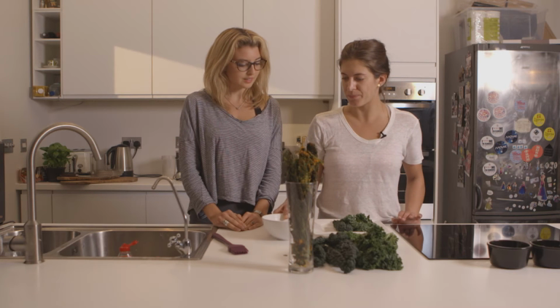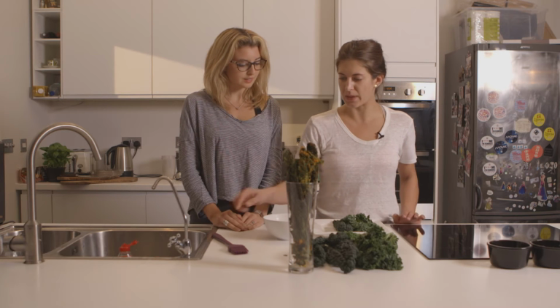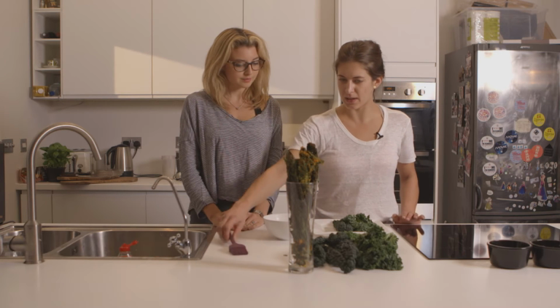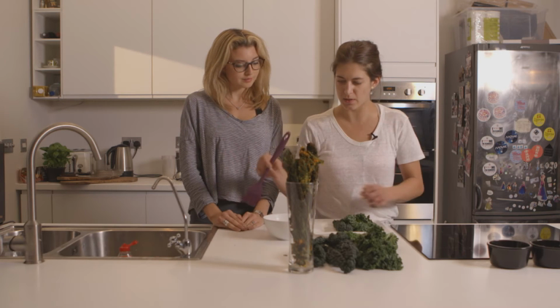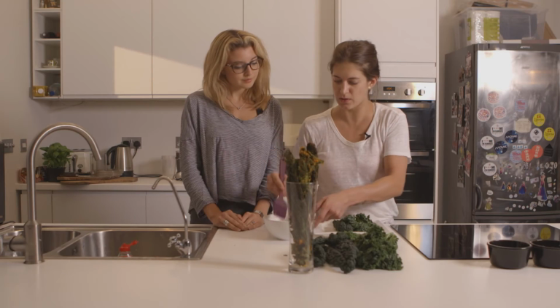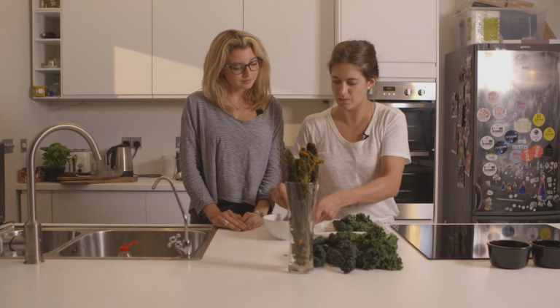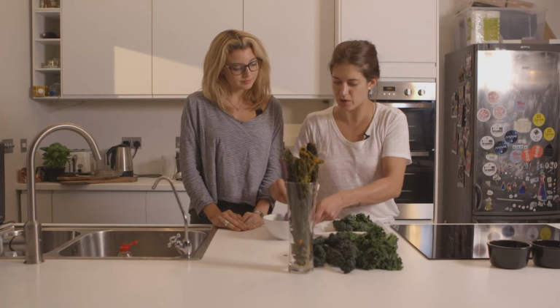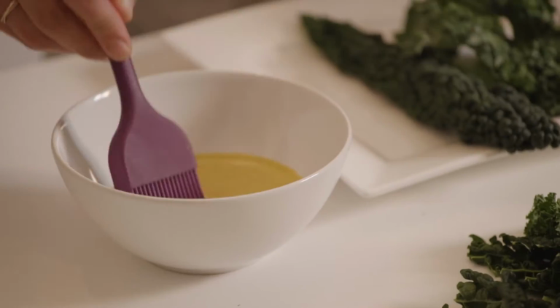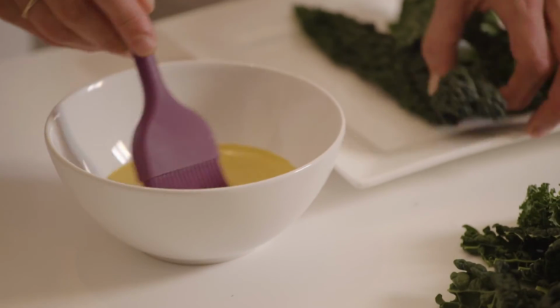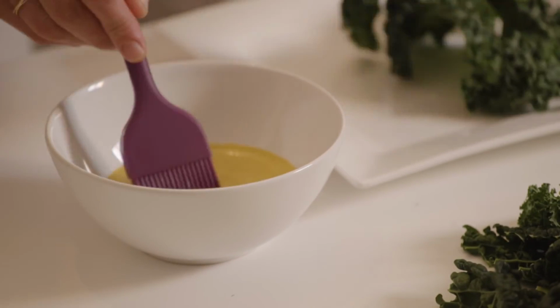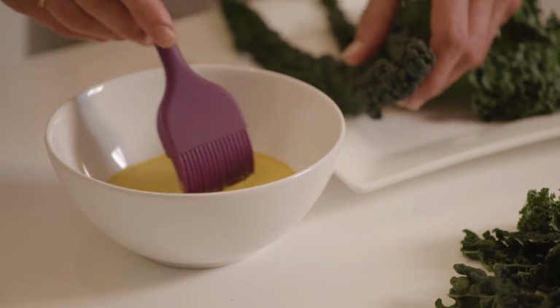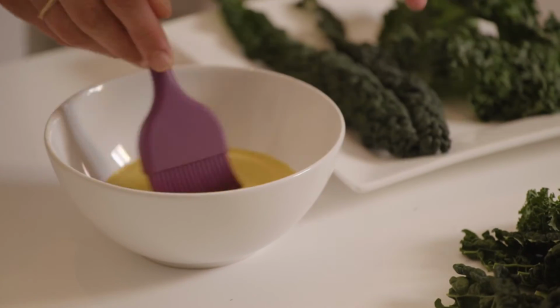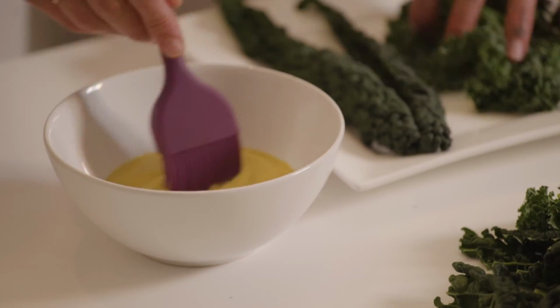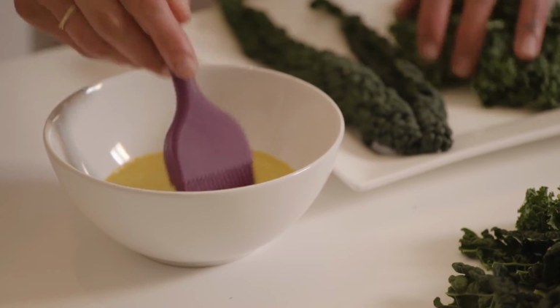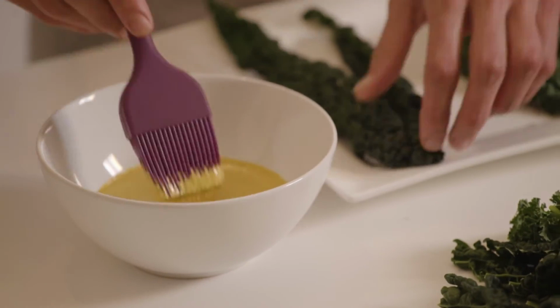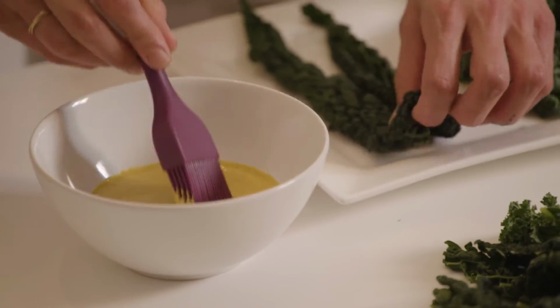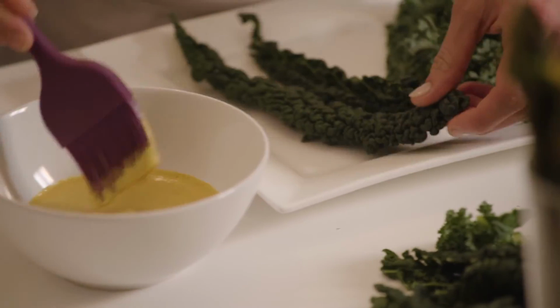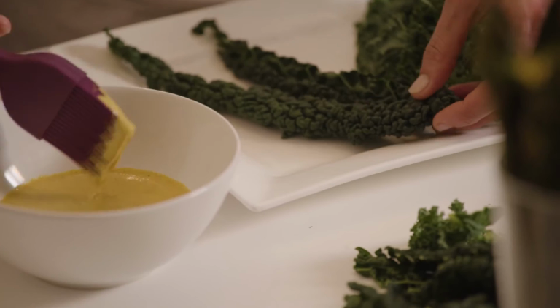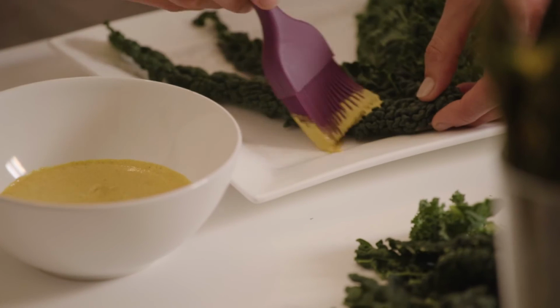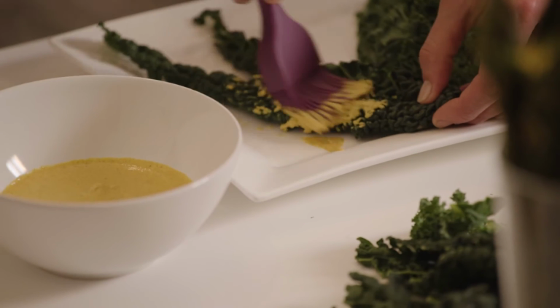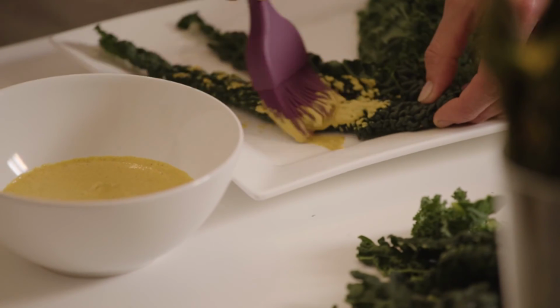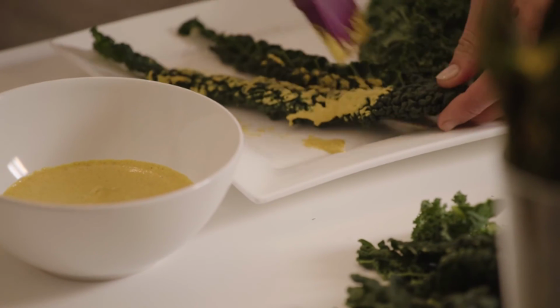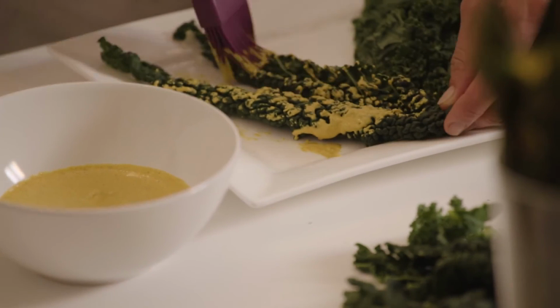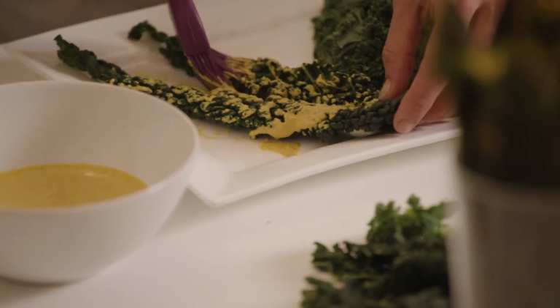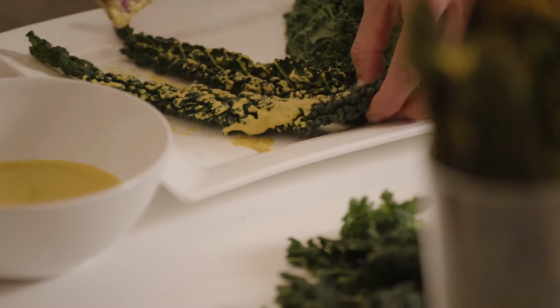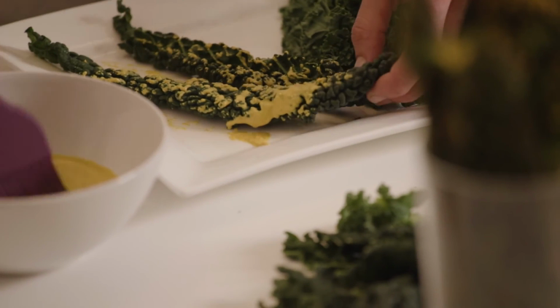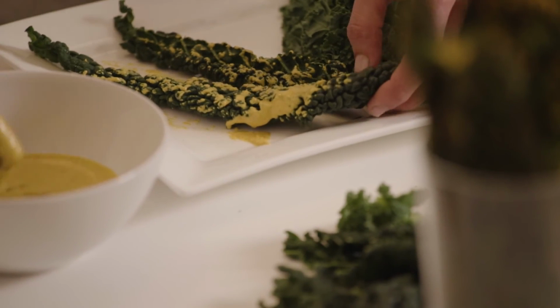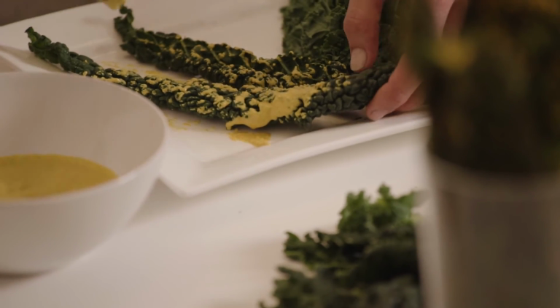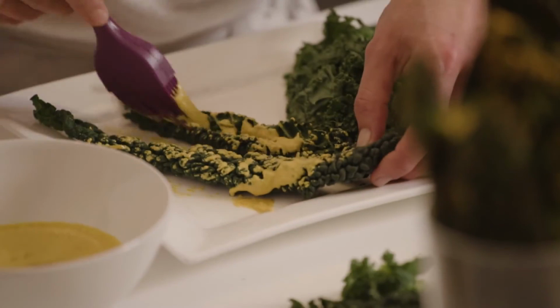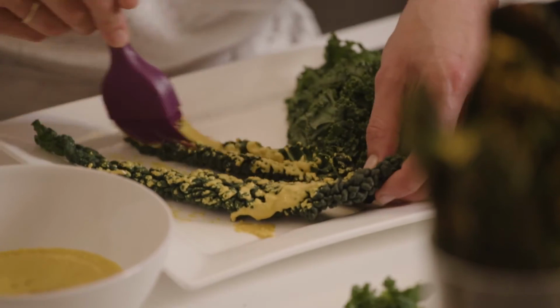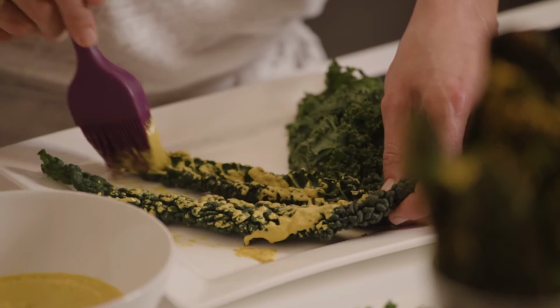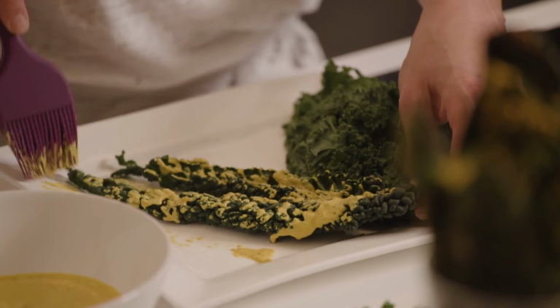So basically what we do is, once we blend all the ingredients together, just brush the leaves with it. Such a nice colour contrast. Yeah, it's beautiful.